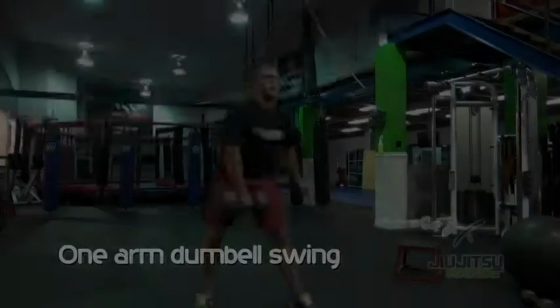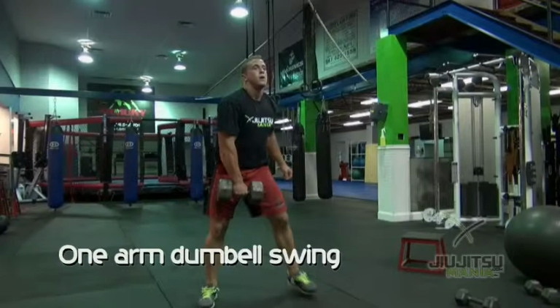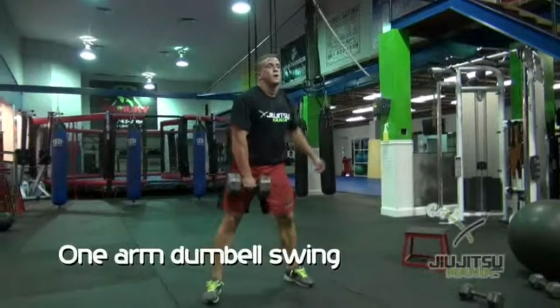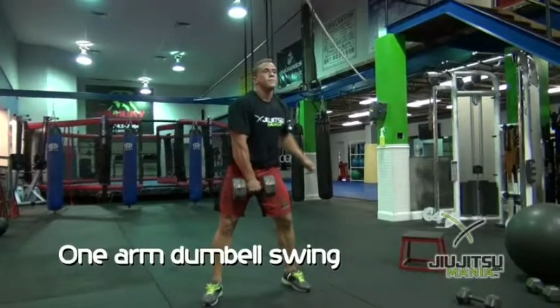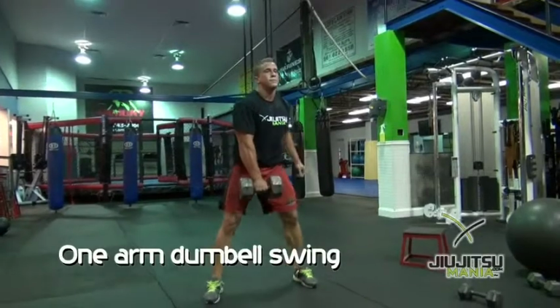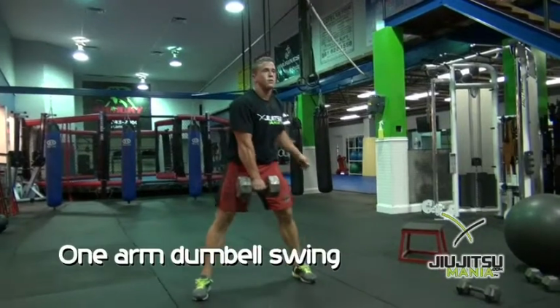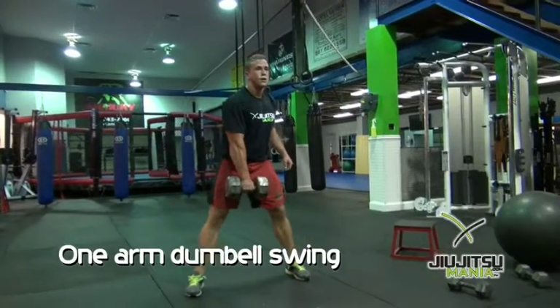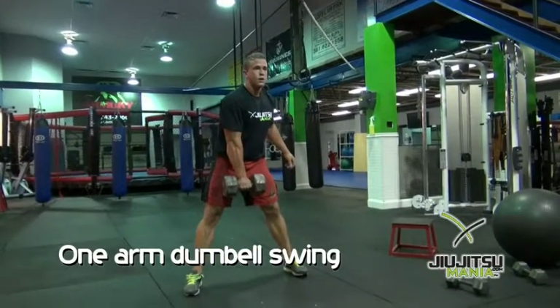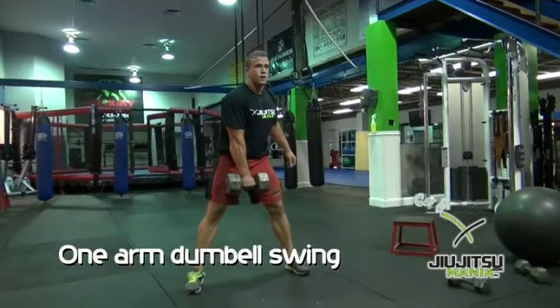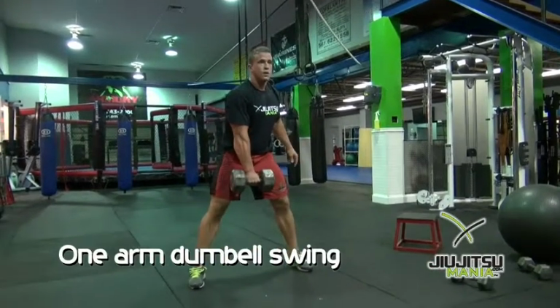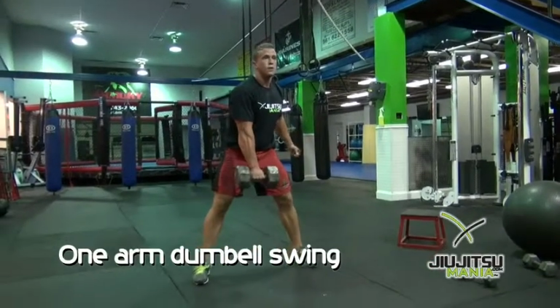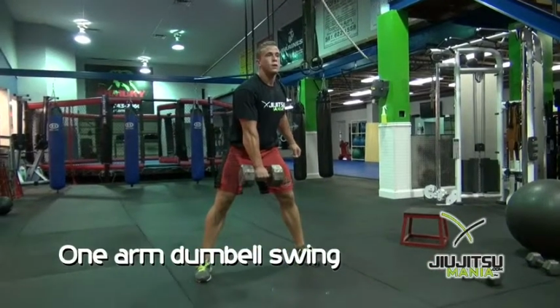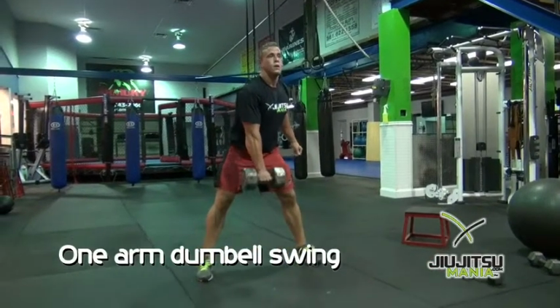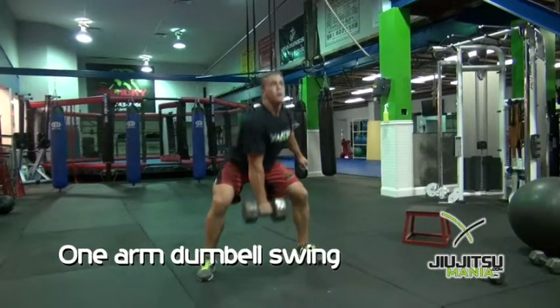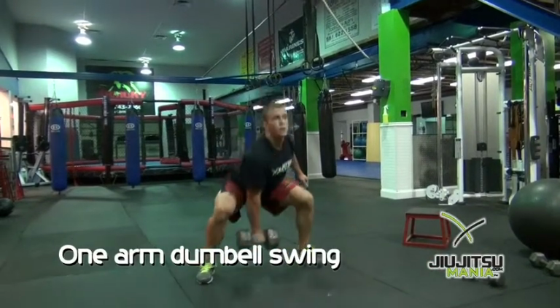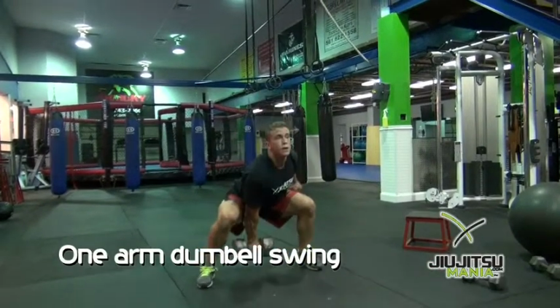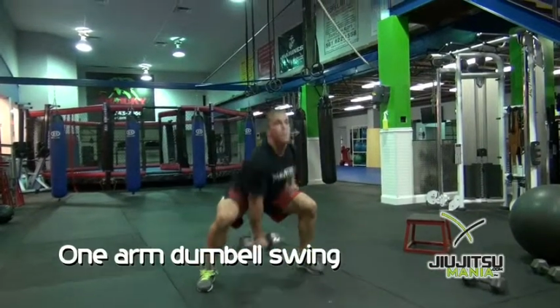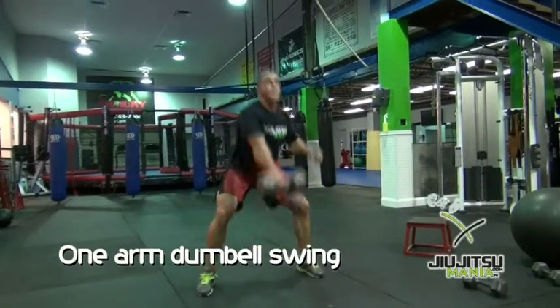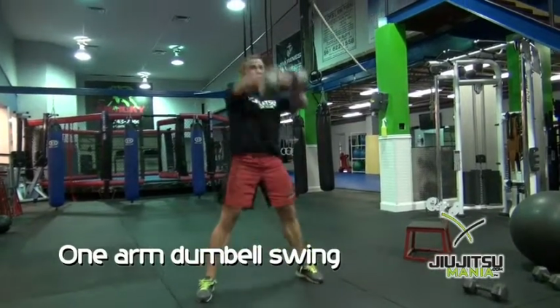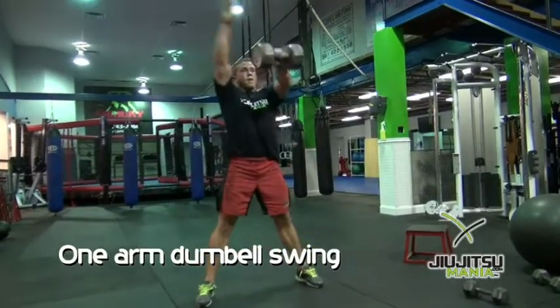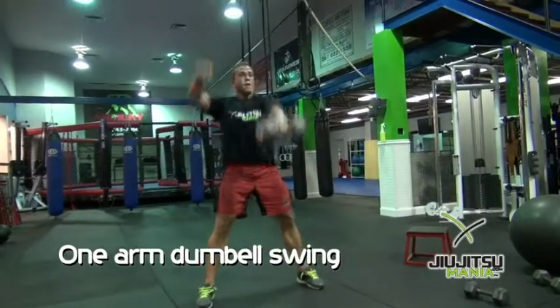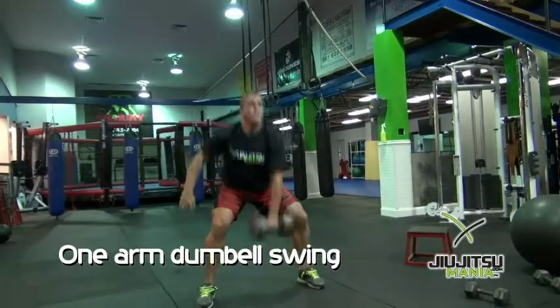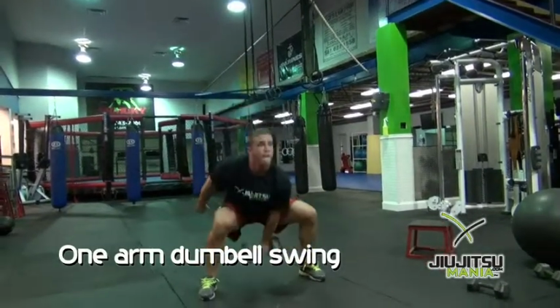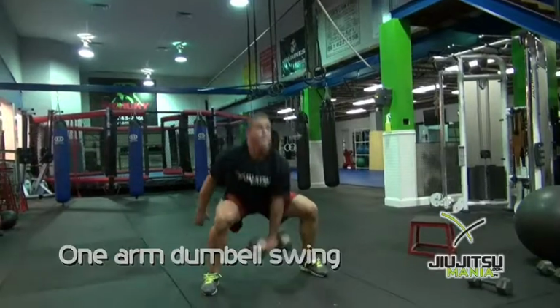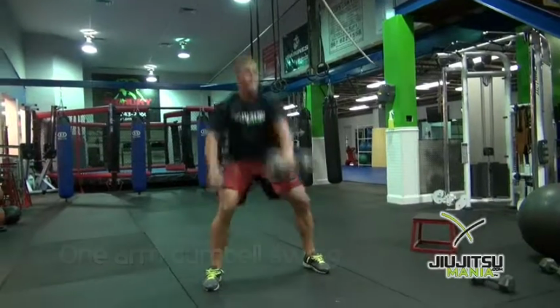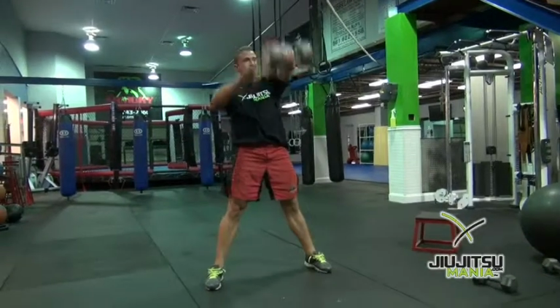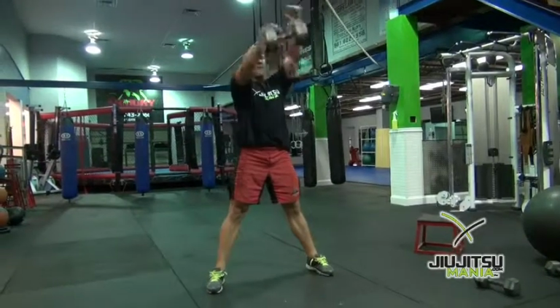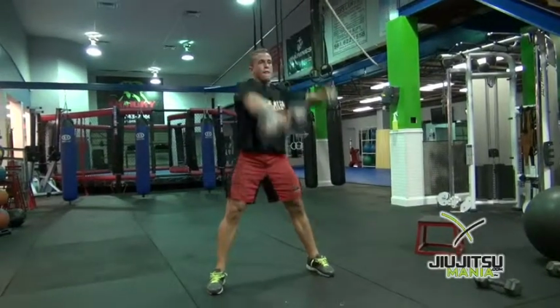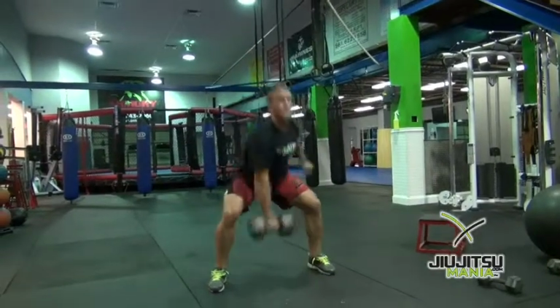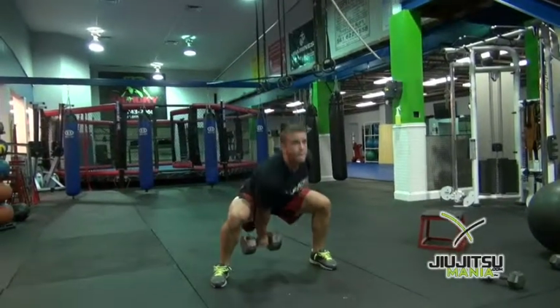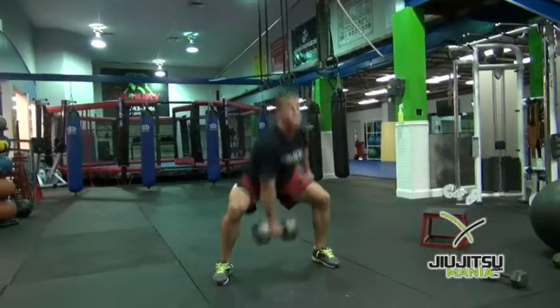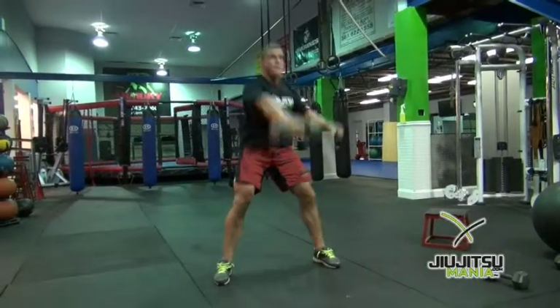This exercise requires a little safety — pick your weight appropriately. It's a one-arm dumbbell swing with a switch.